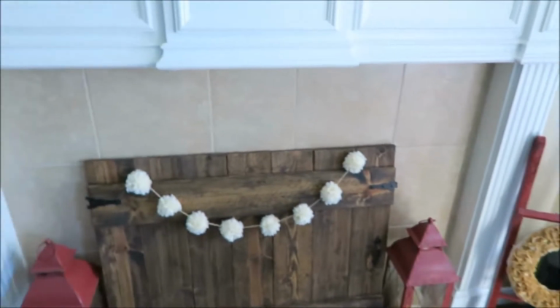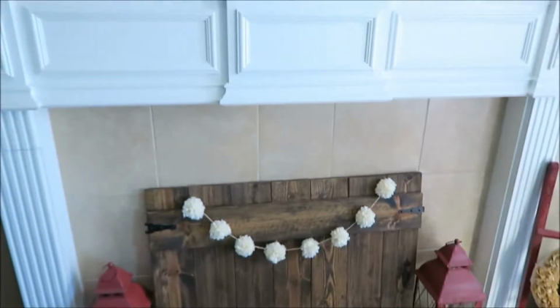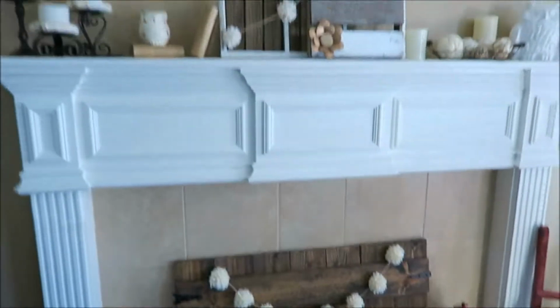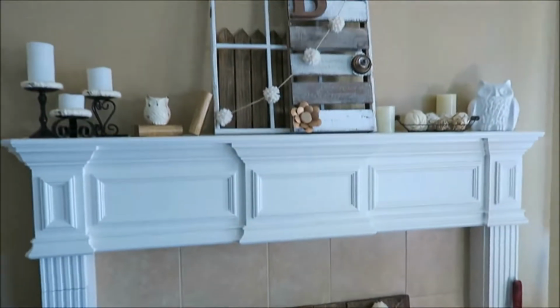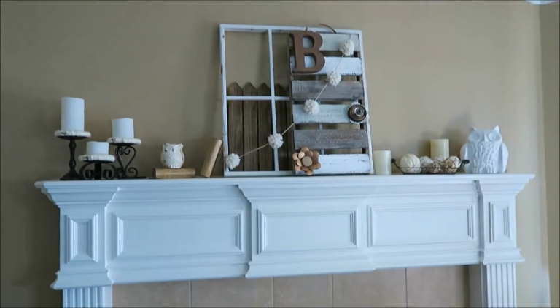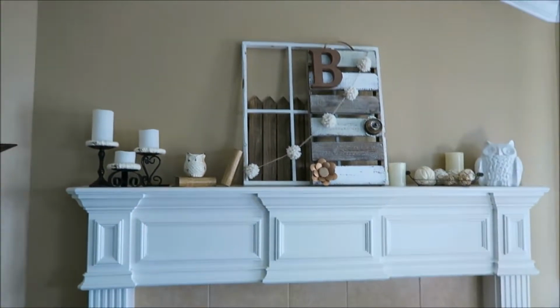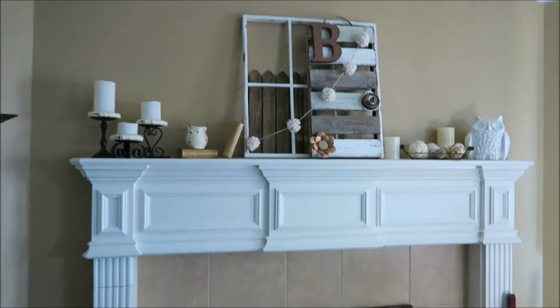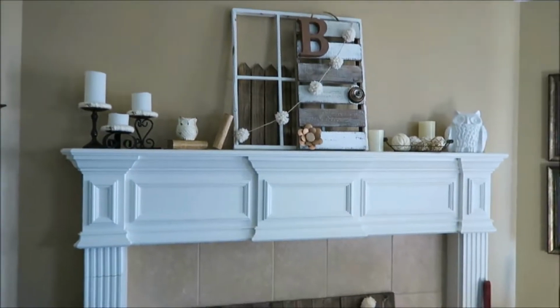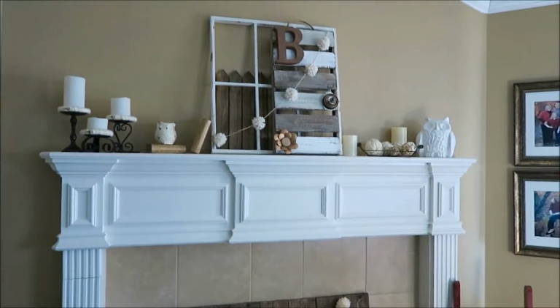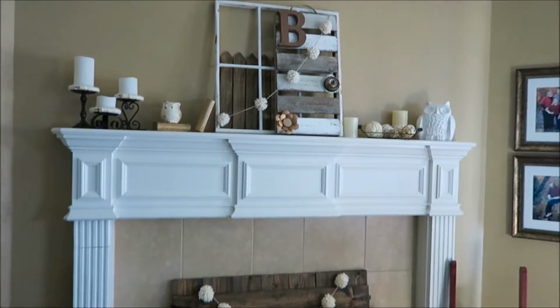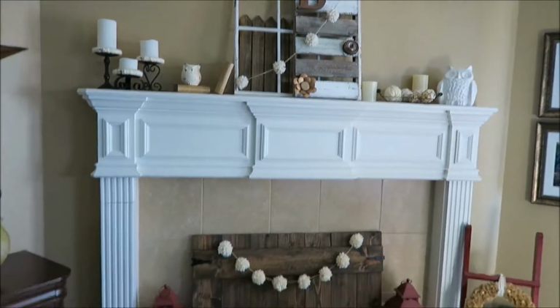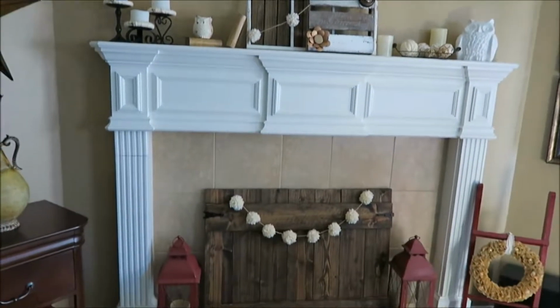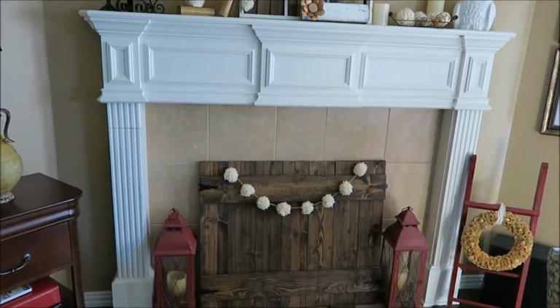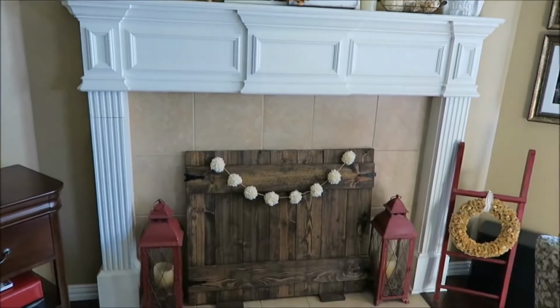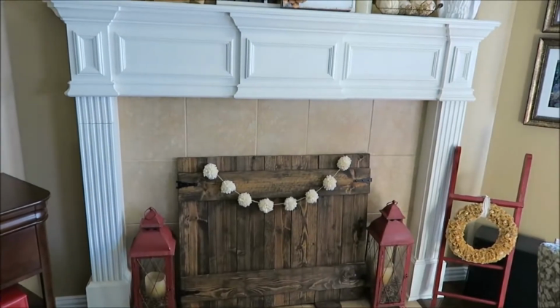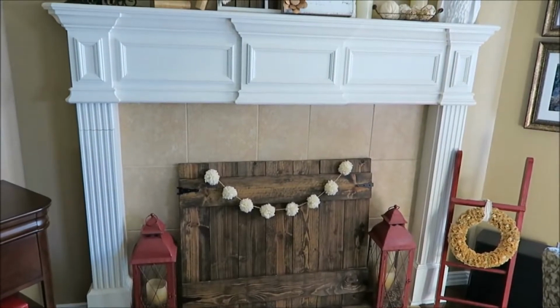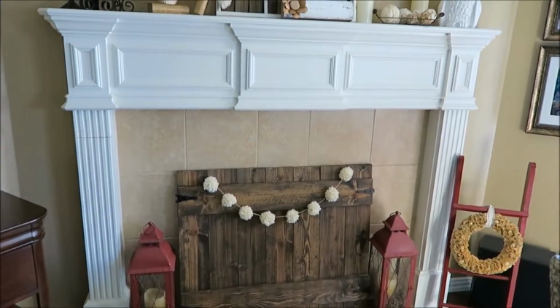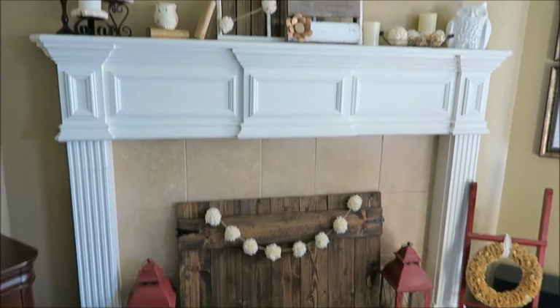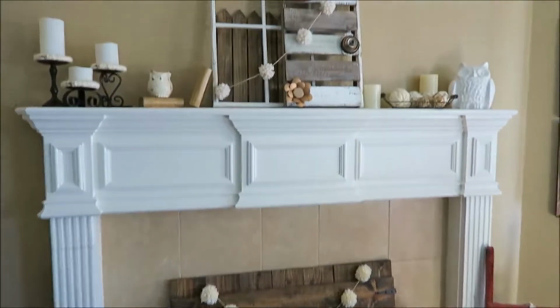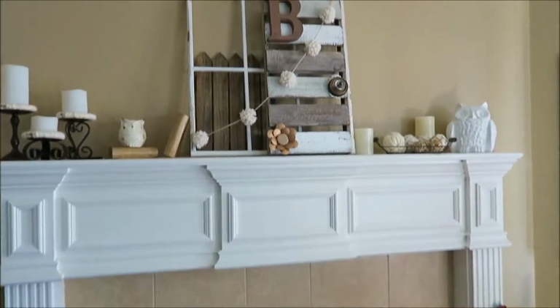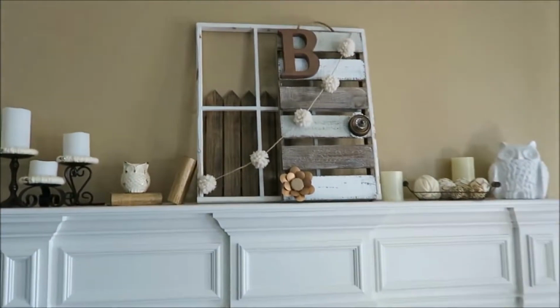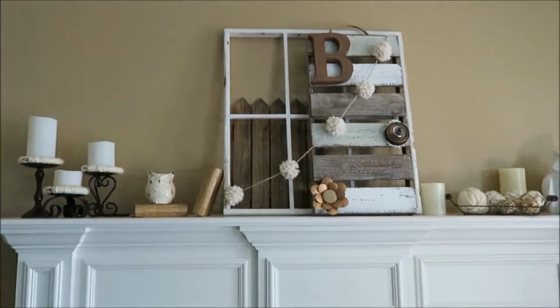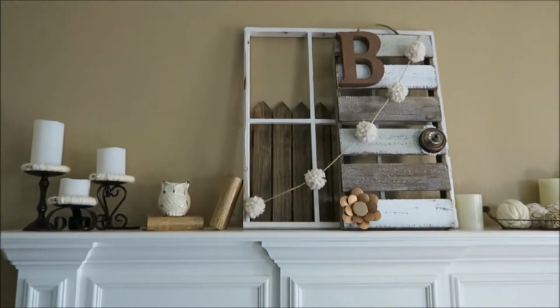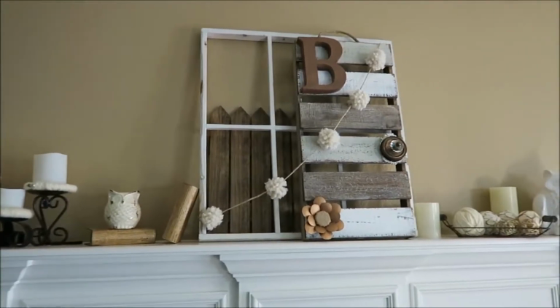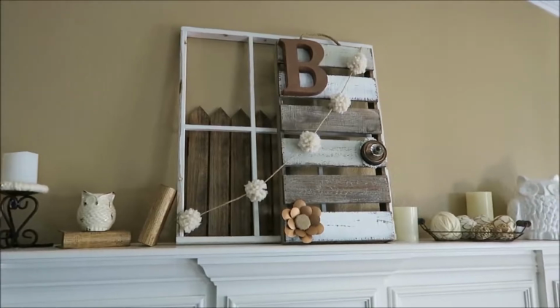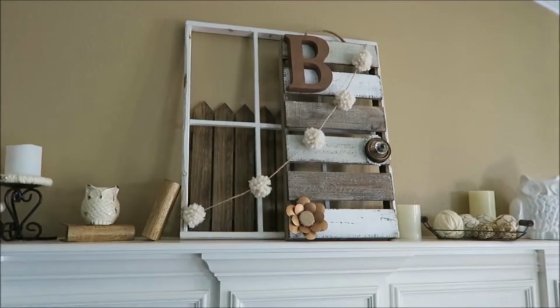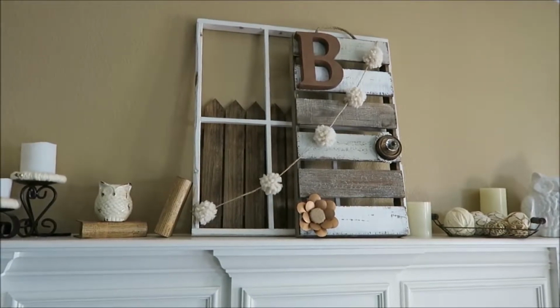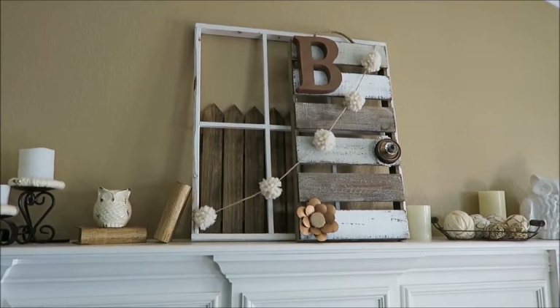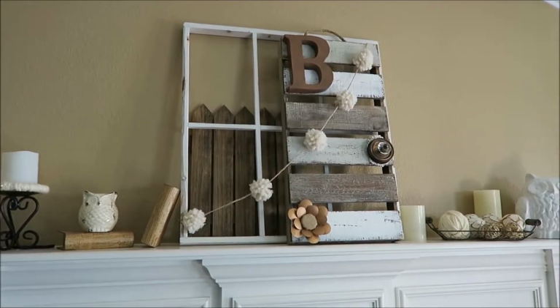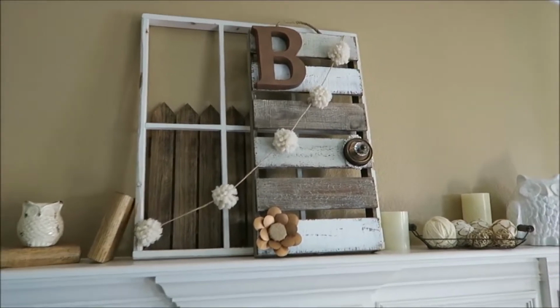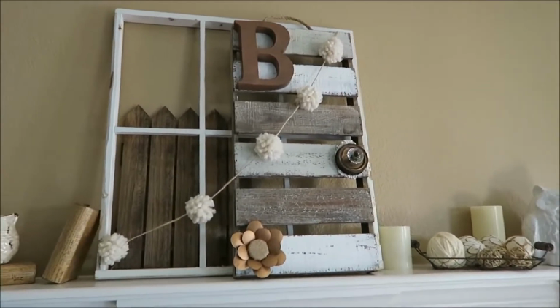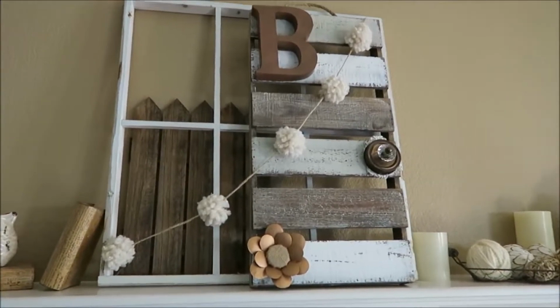And that's it — that is my DIY neutral home decor piece on my winter mantle. Hope you guys enjoyed seeing this DIY piece and my winter mantle. I hope you'll subscribe for future videos. I'll see you guys in the next video — take care!